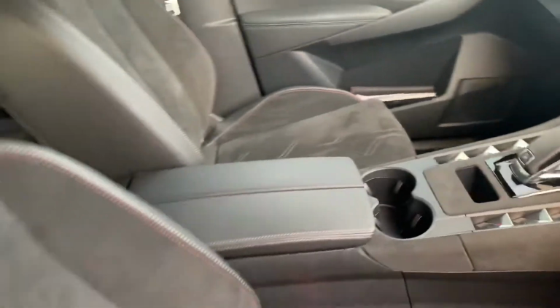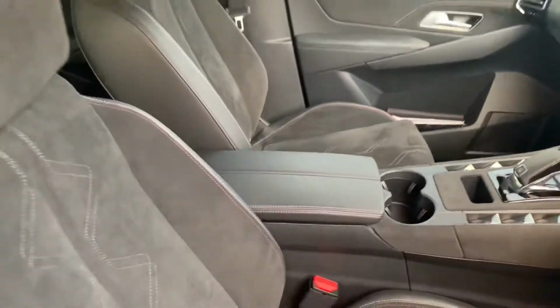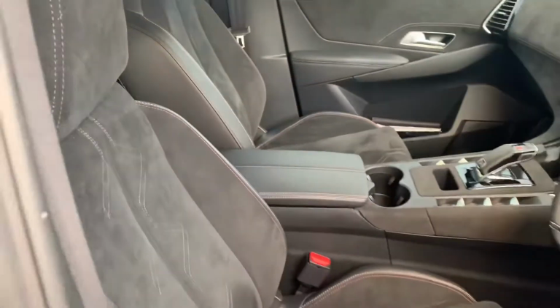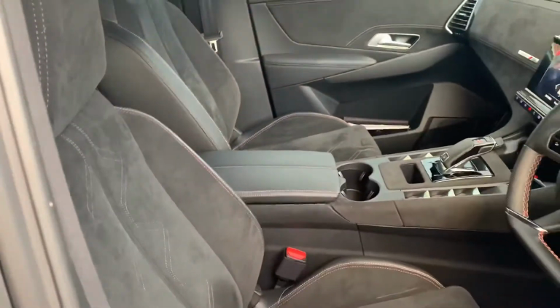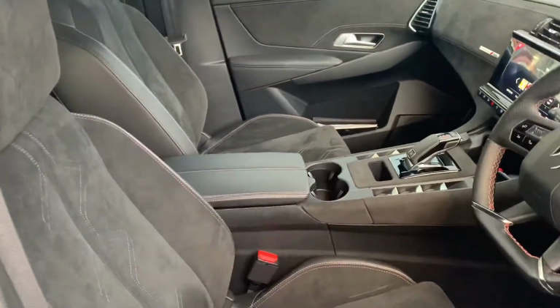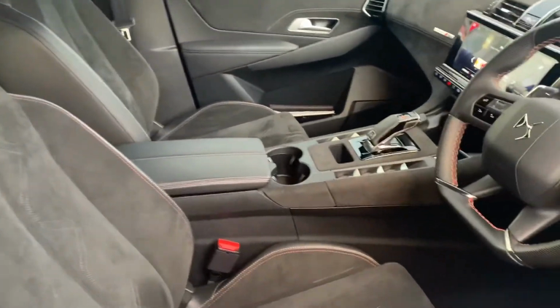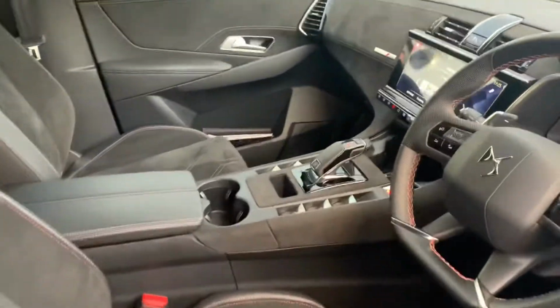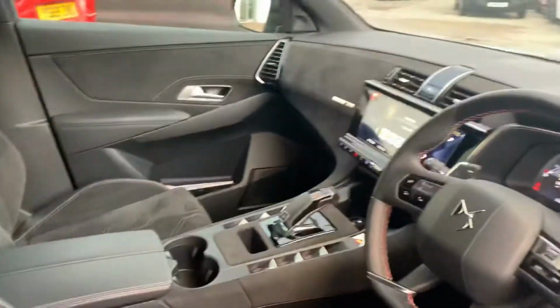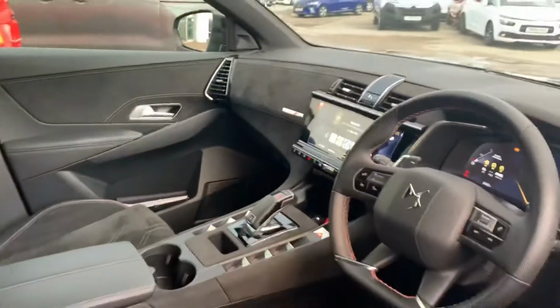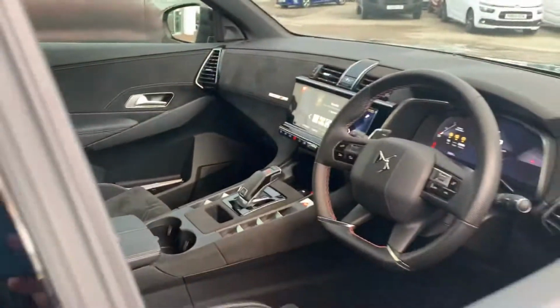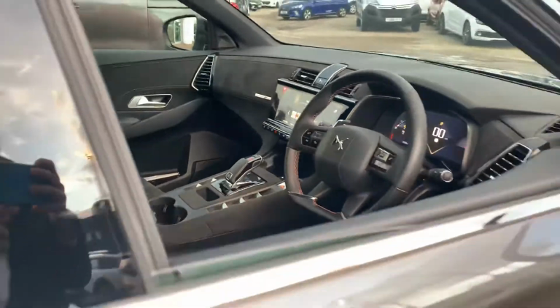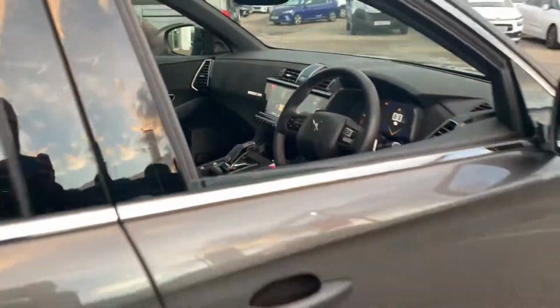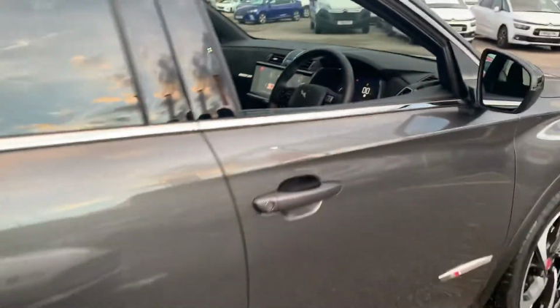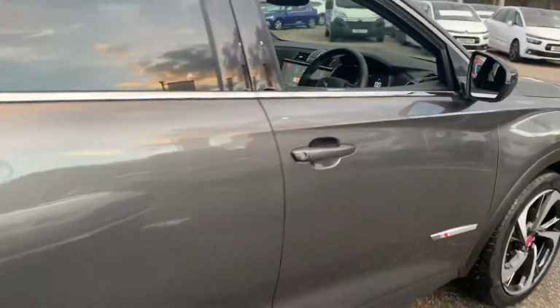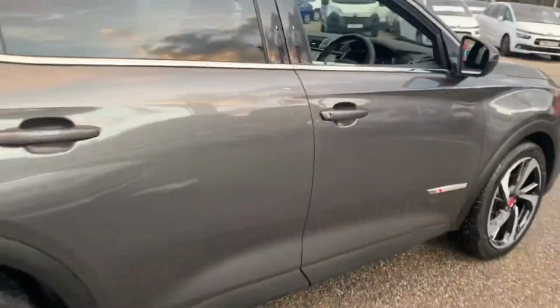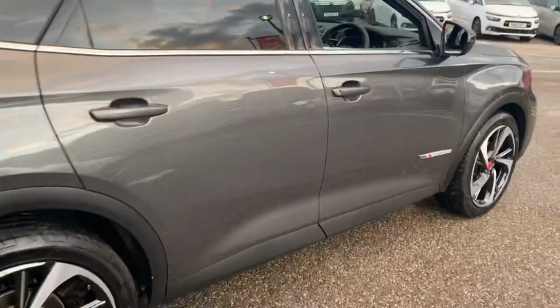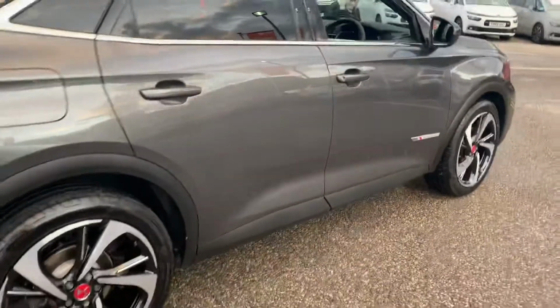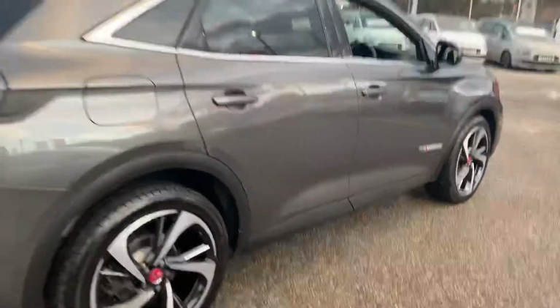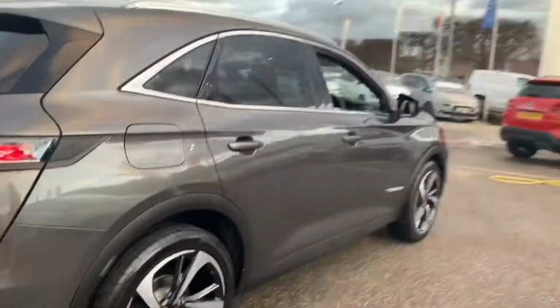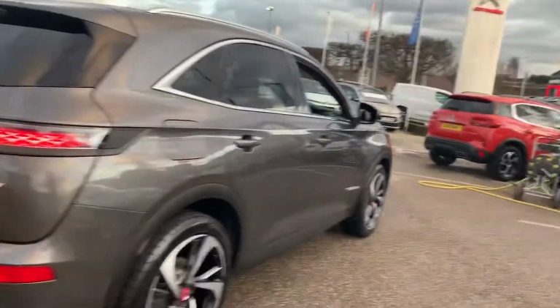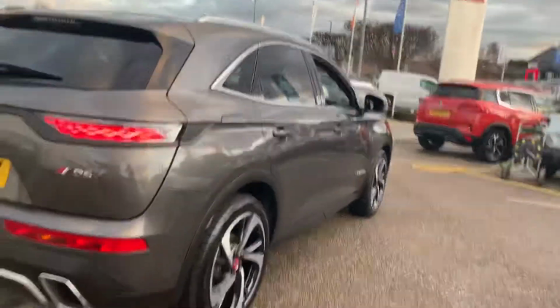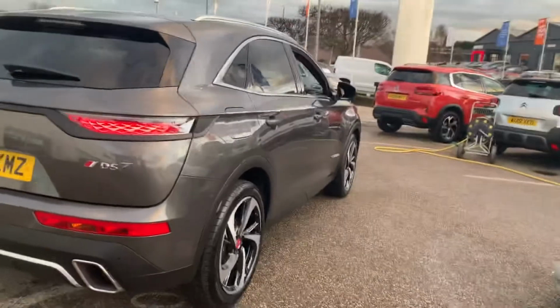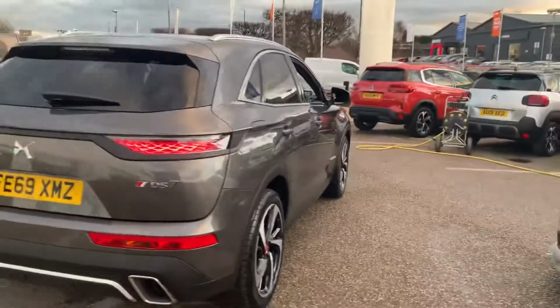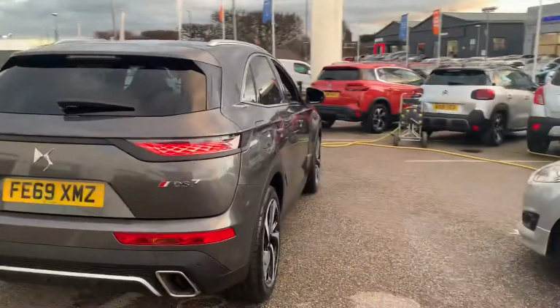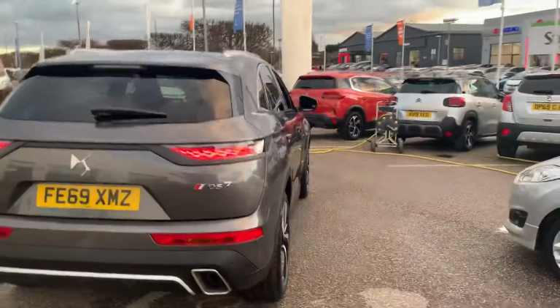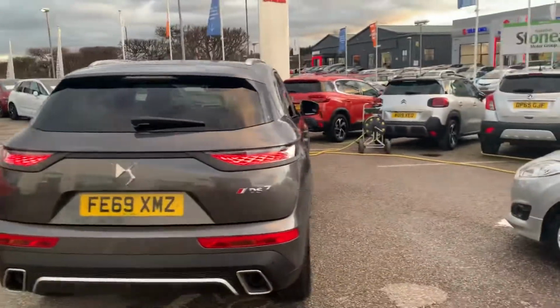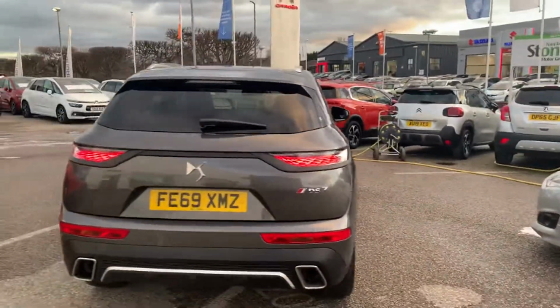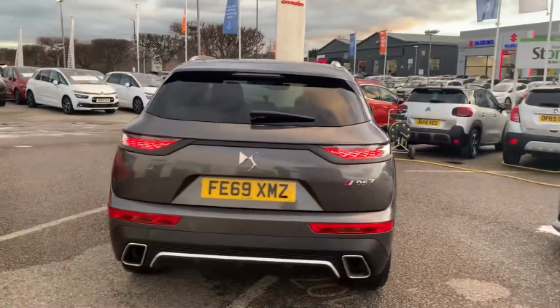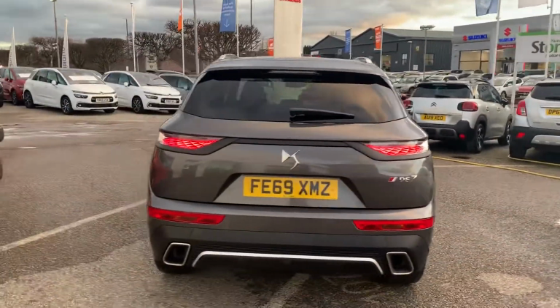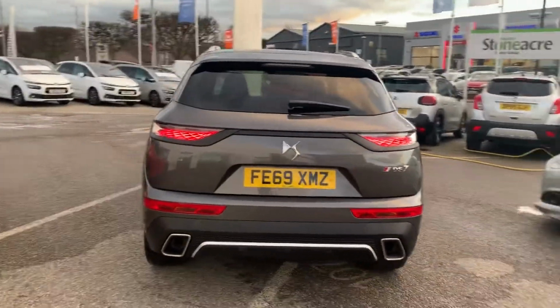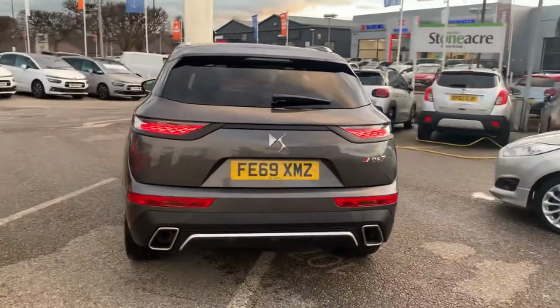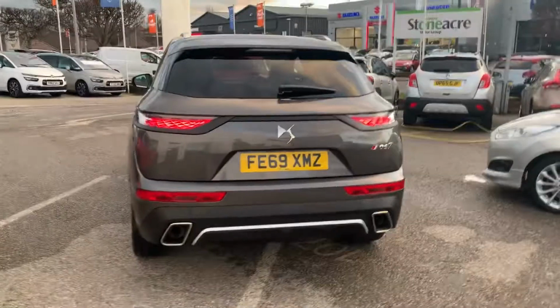As you can see, it's got the suede interior, DAB AM FM radio, satellite navigation, Apple CarPlay, Android Auto and mirror link.